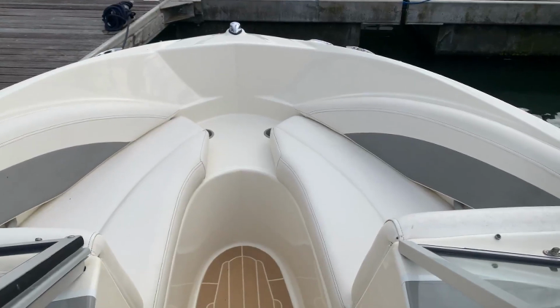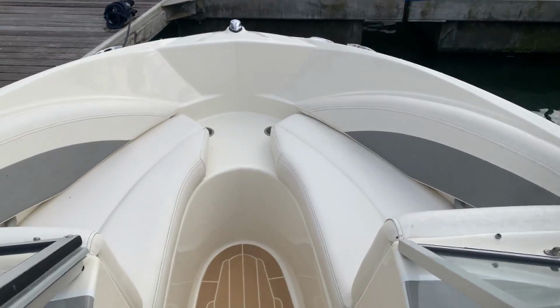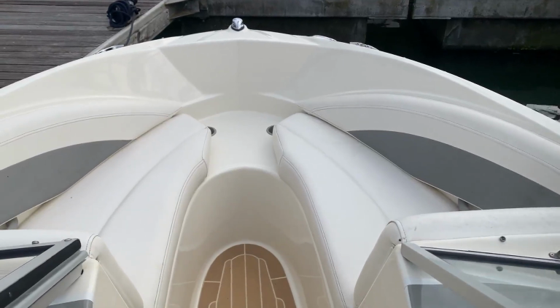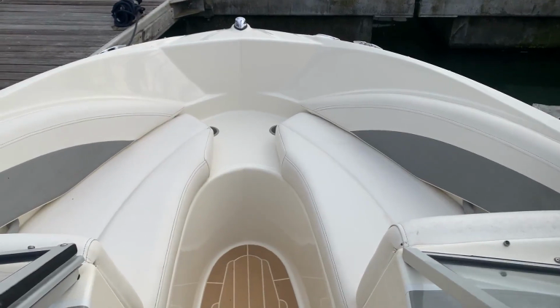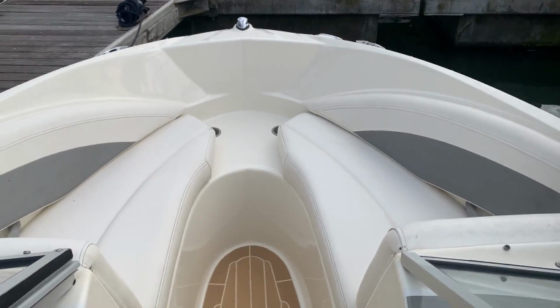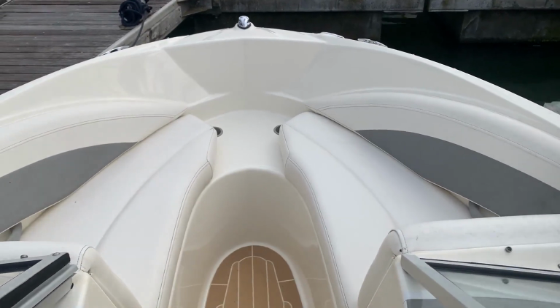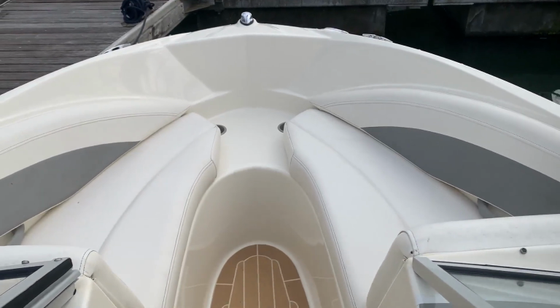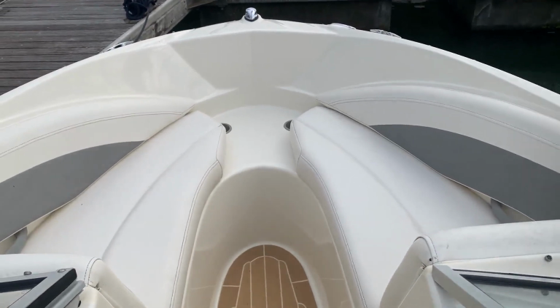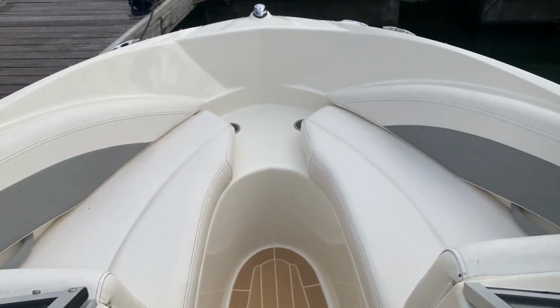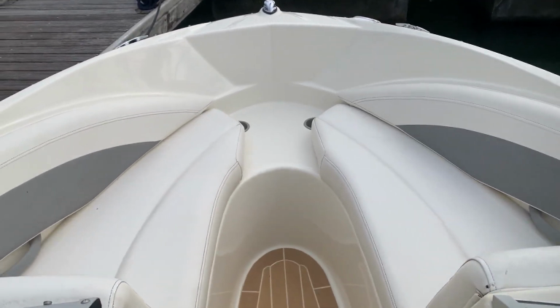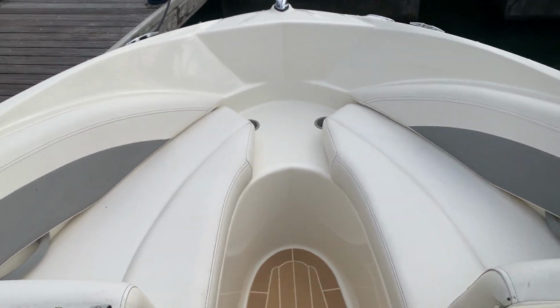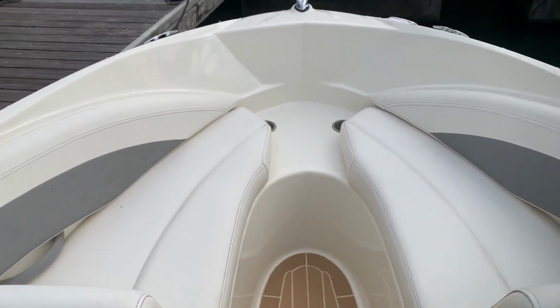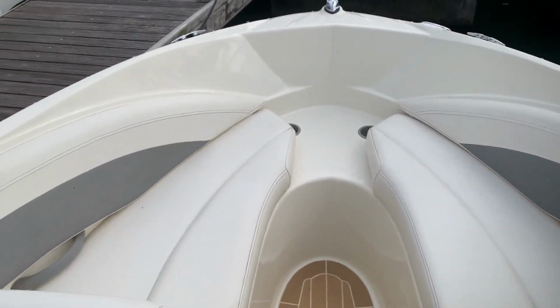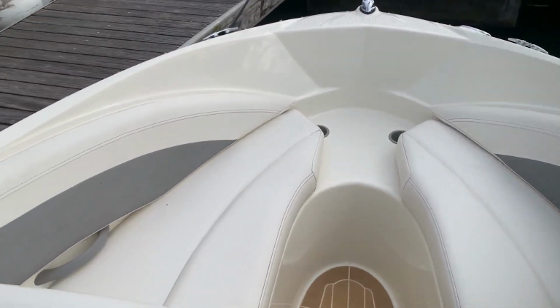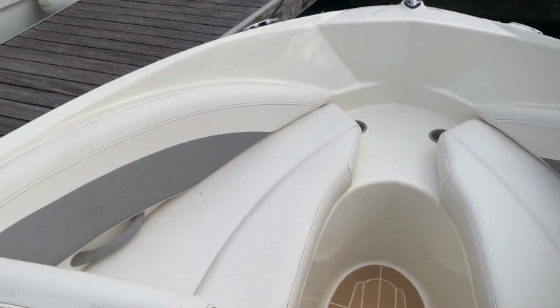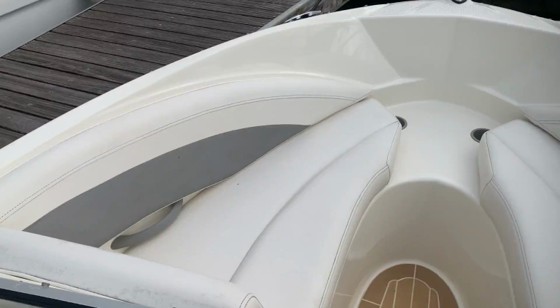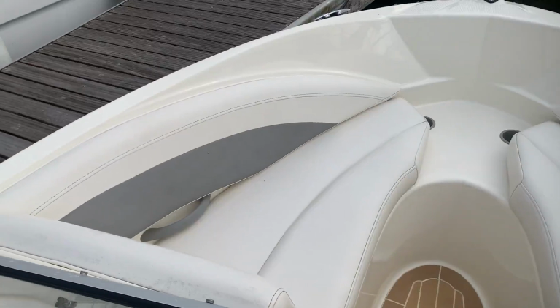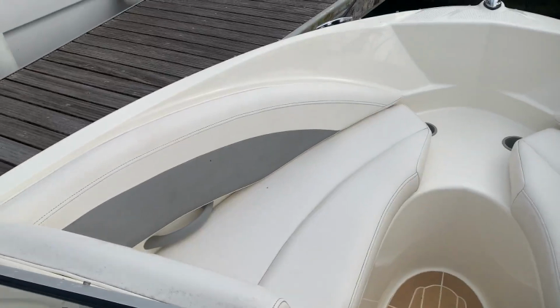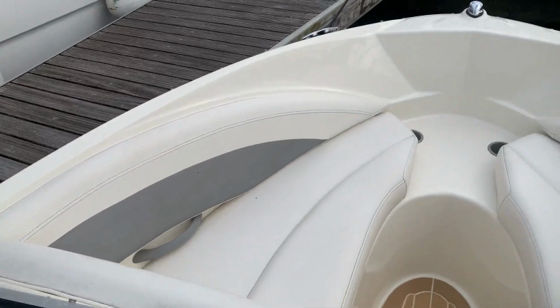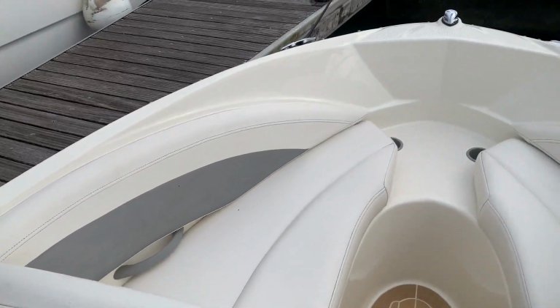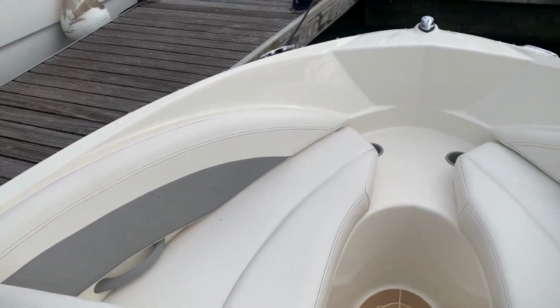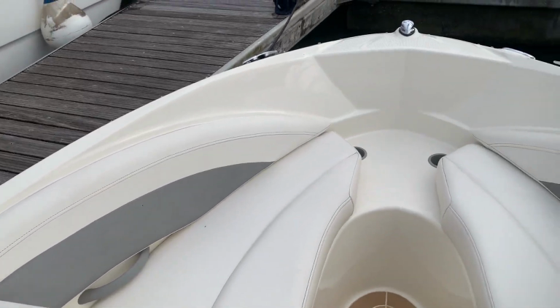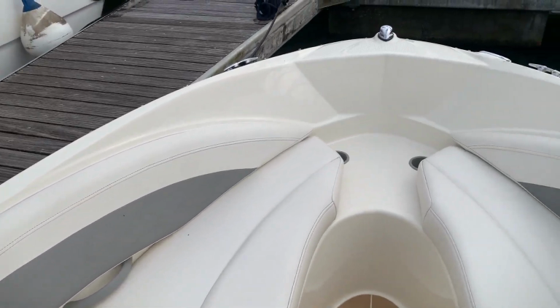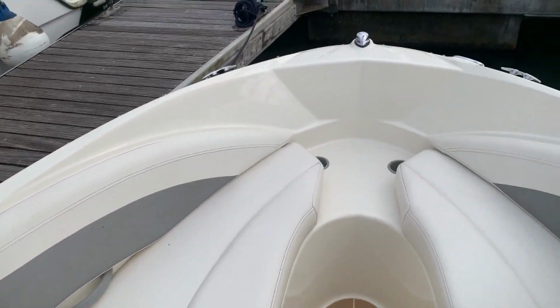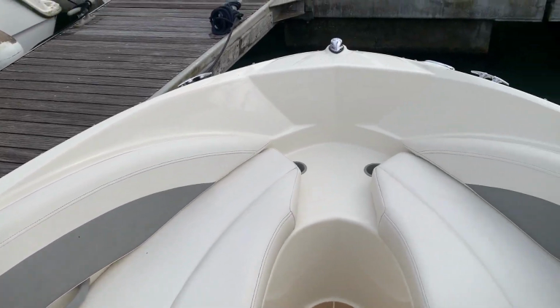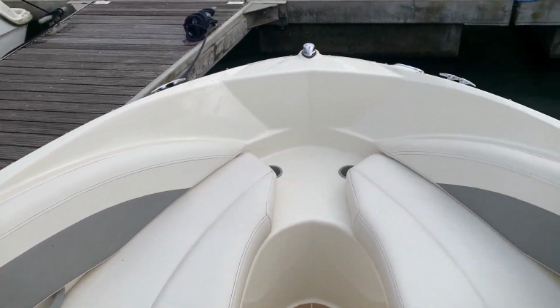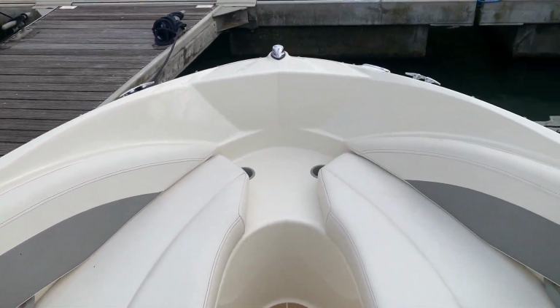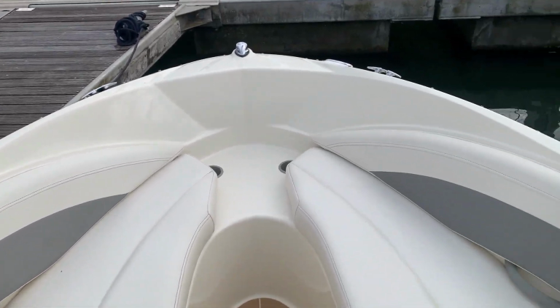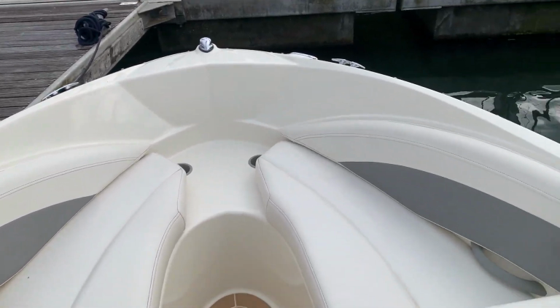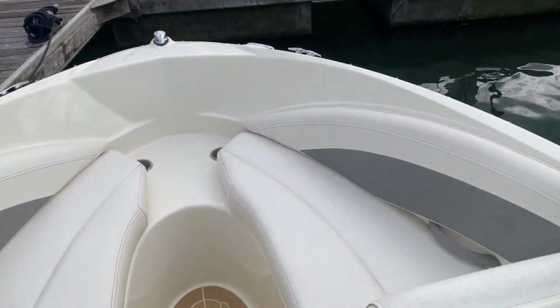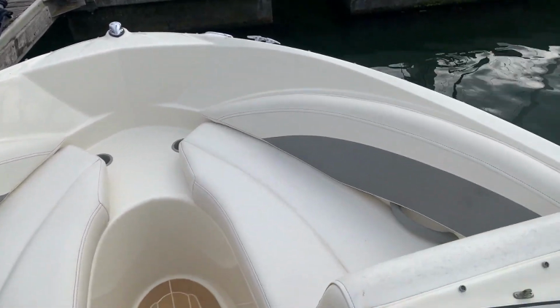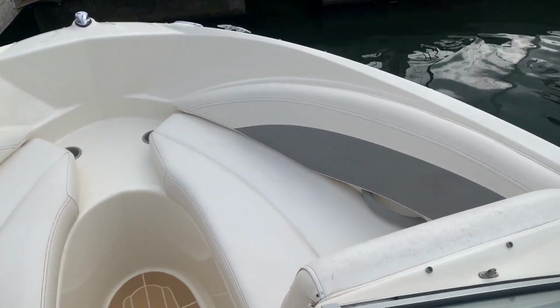Hello, this is Jane for Boatshed Essex with the Bayliner 185 that we have currently listed, with a video just showing the layout of the boat.